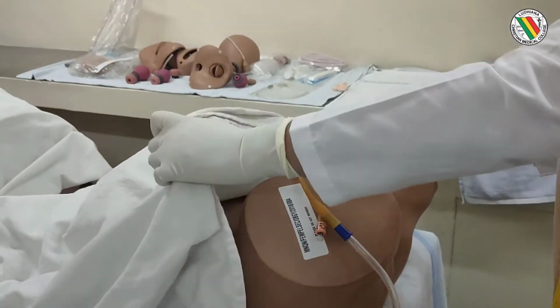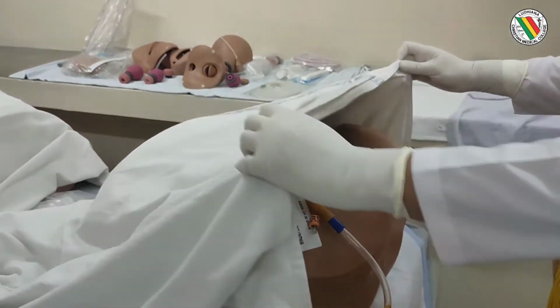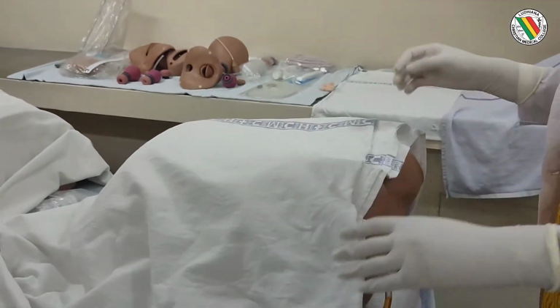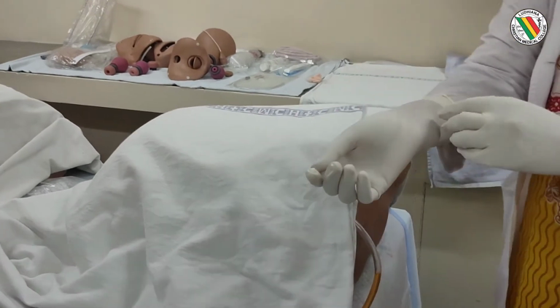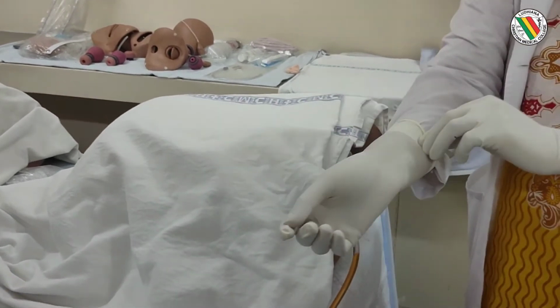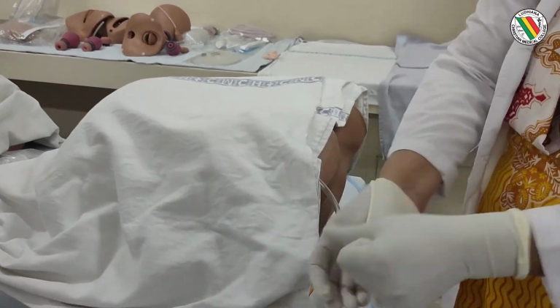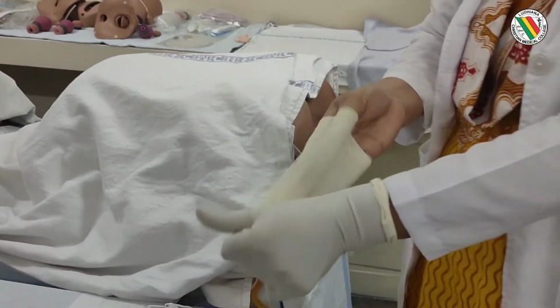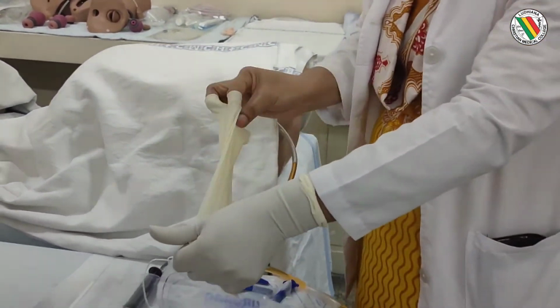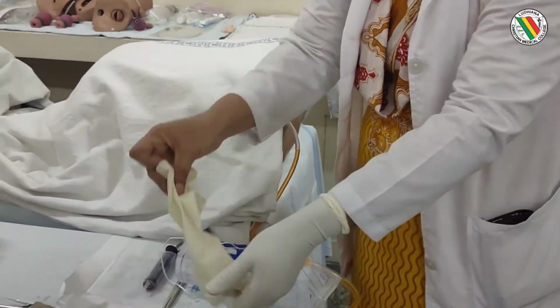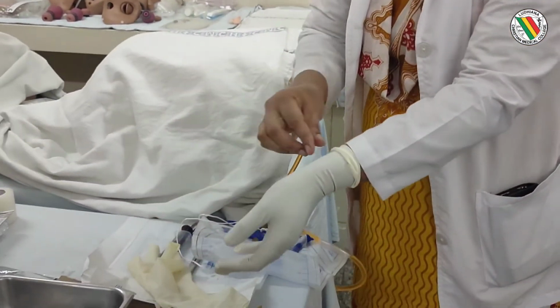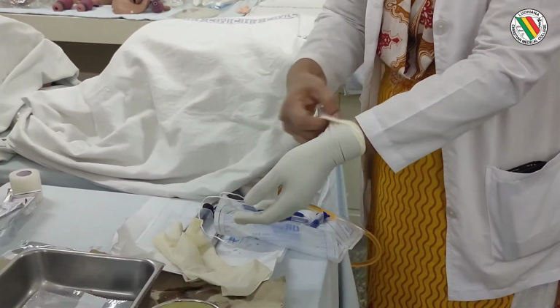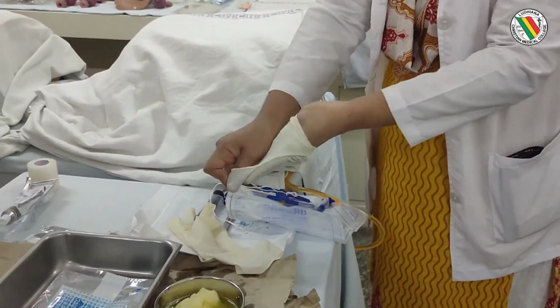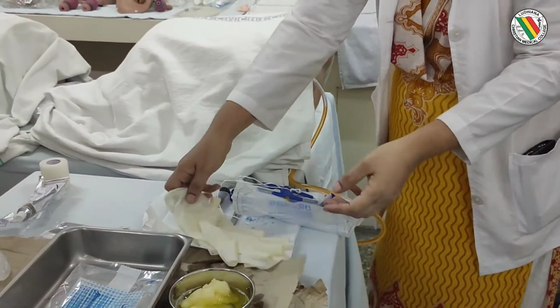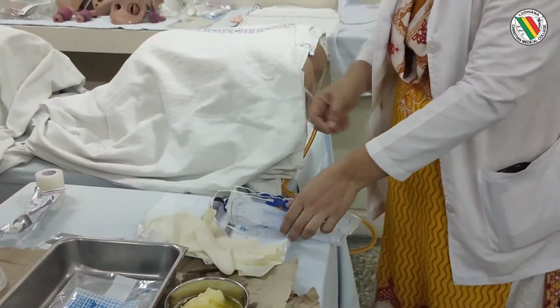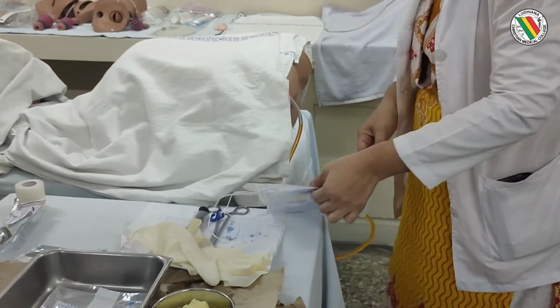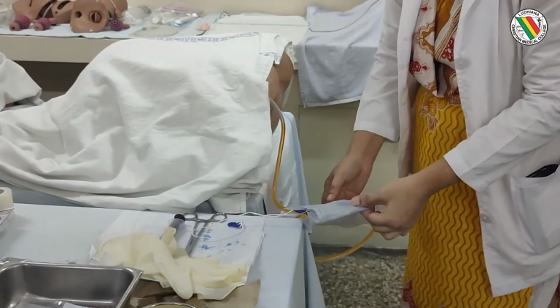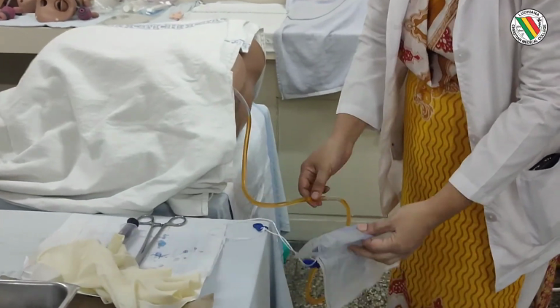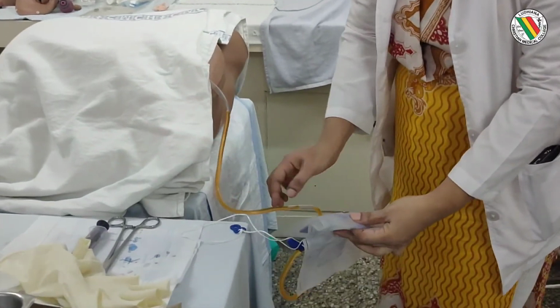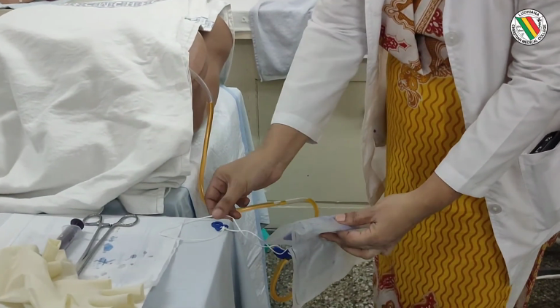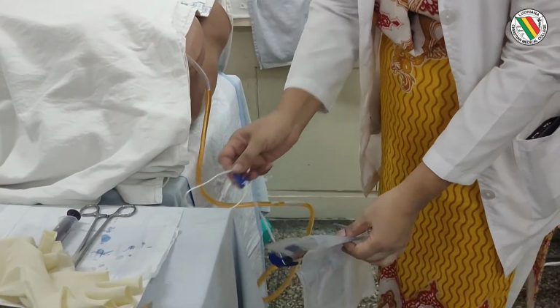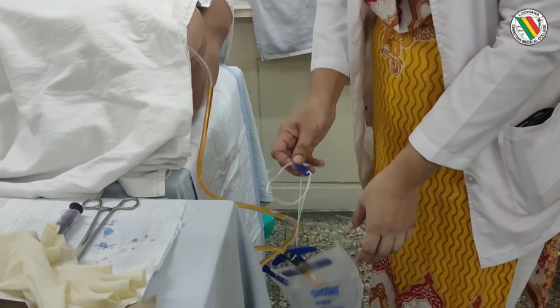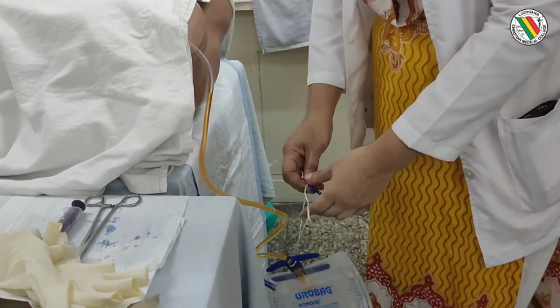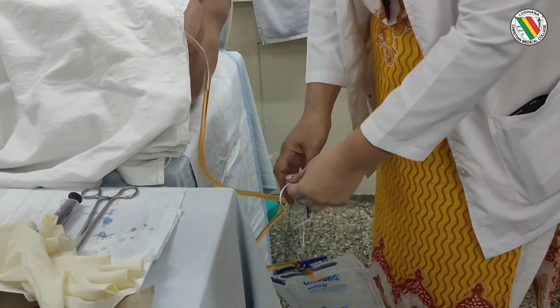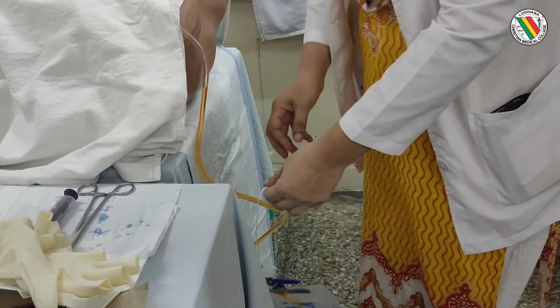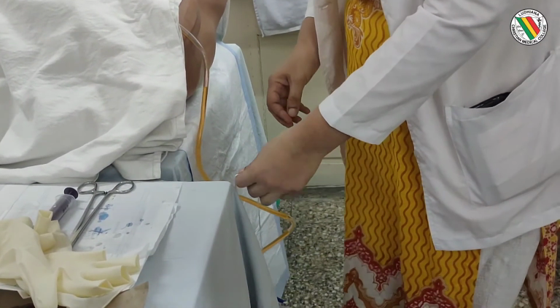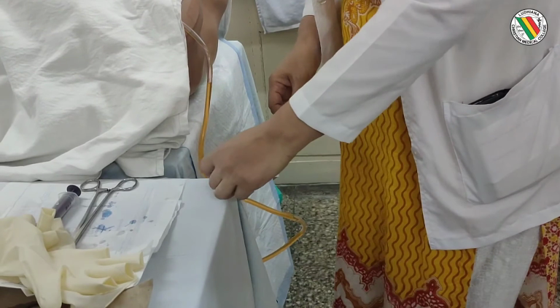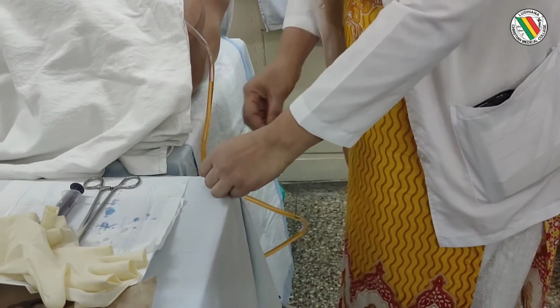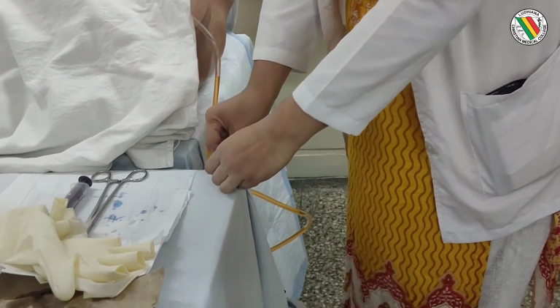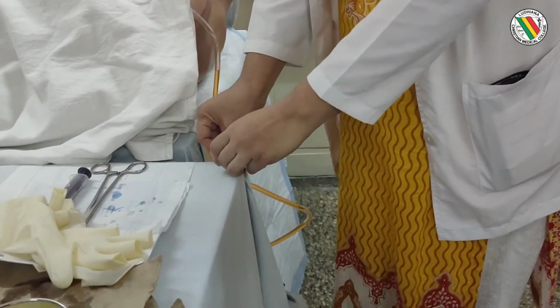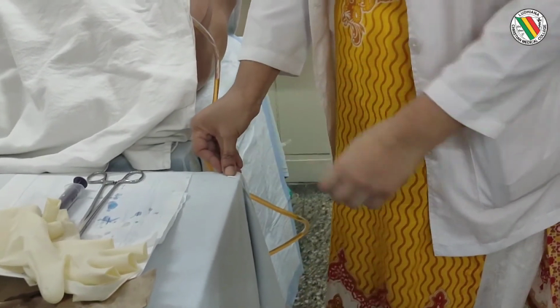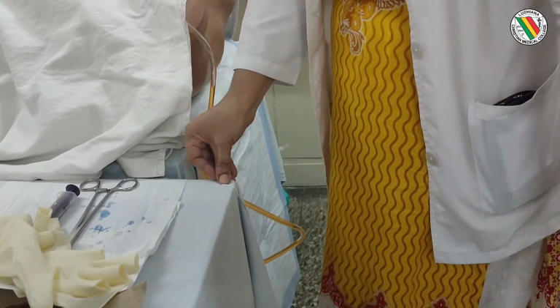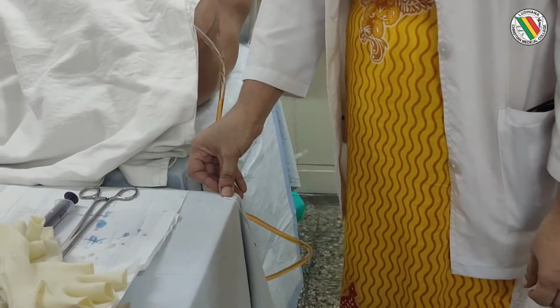Need to cover the patient and remove your gloves. All of this is done under sterile conditions. The urobag needs to be fixed to the bed frame. With that, we complete the steps of female catheterization.